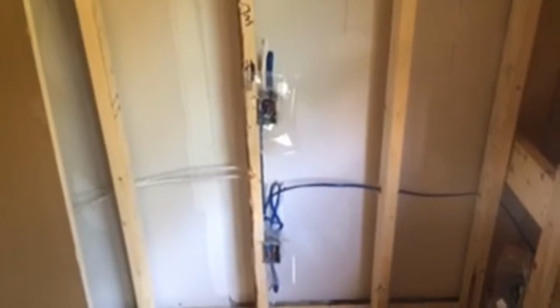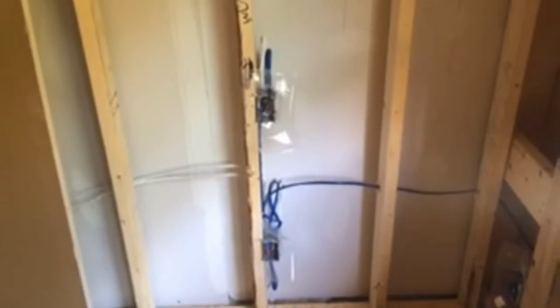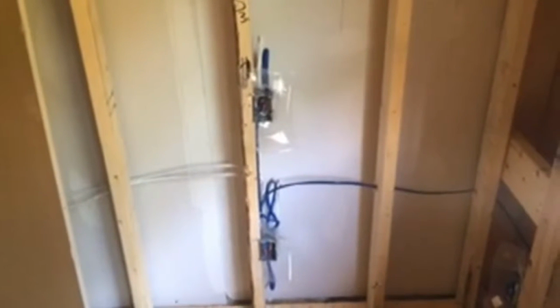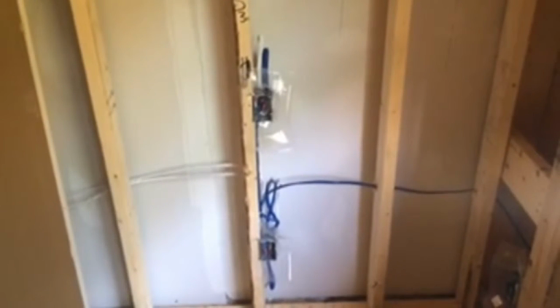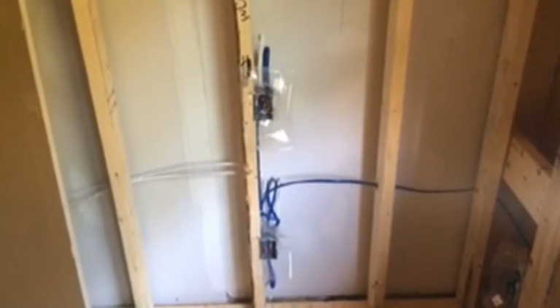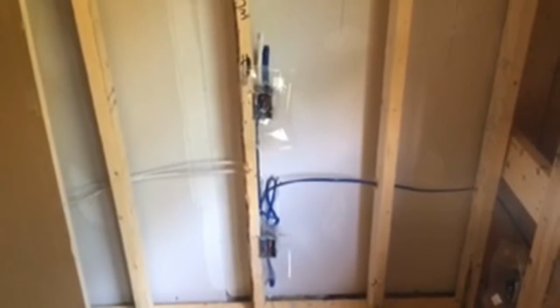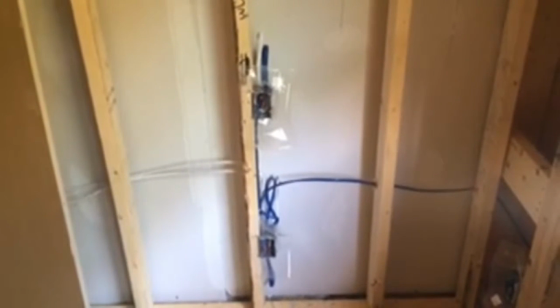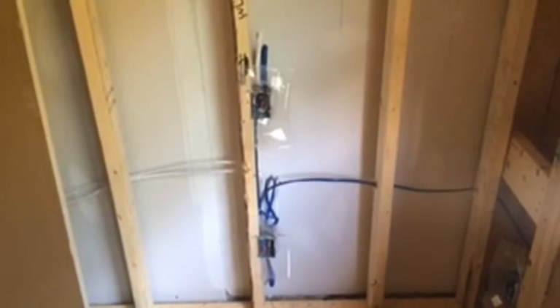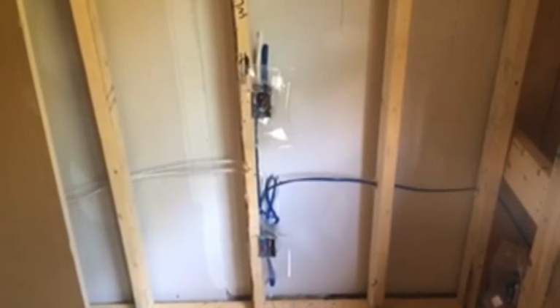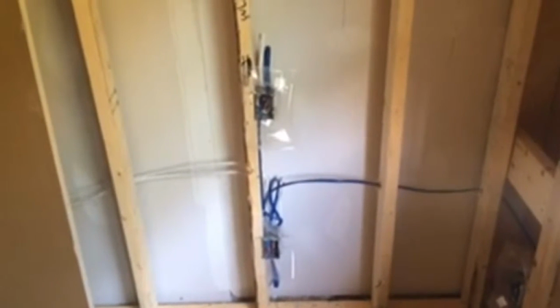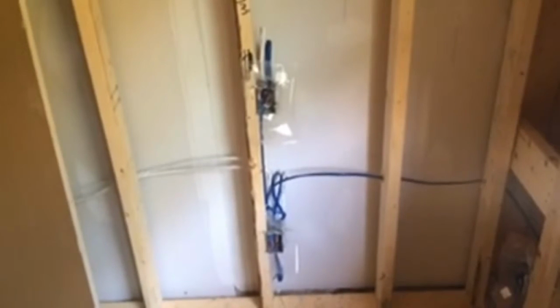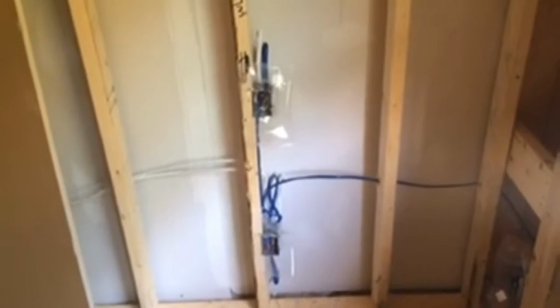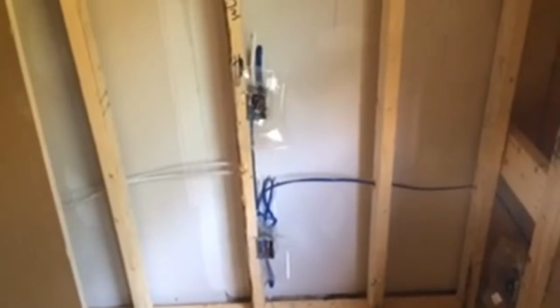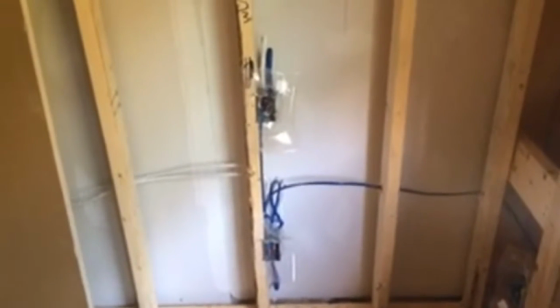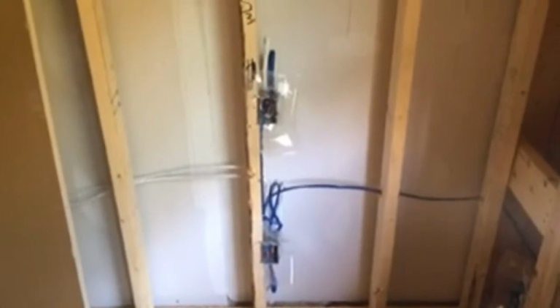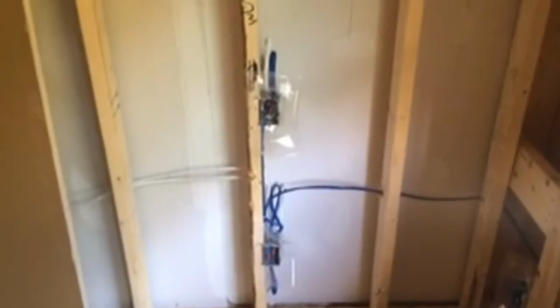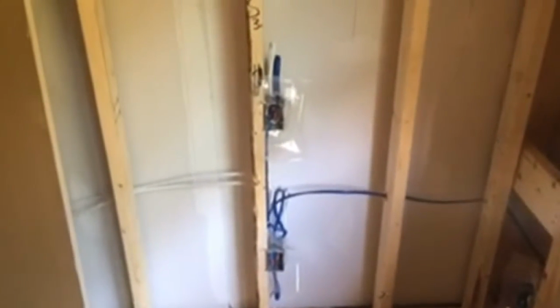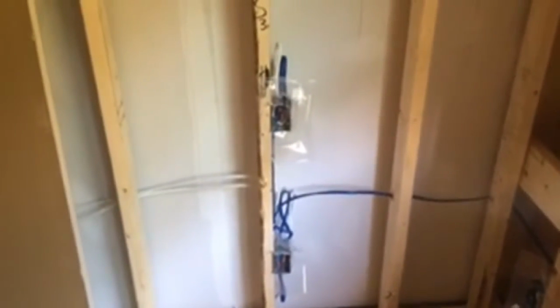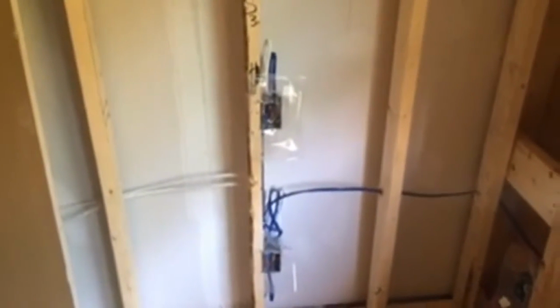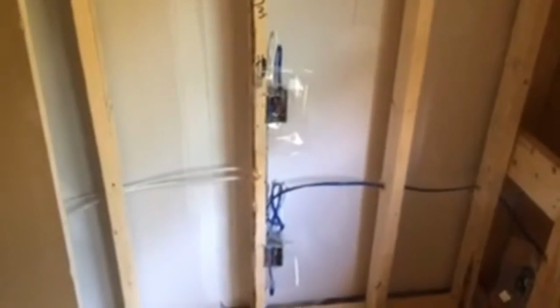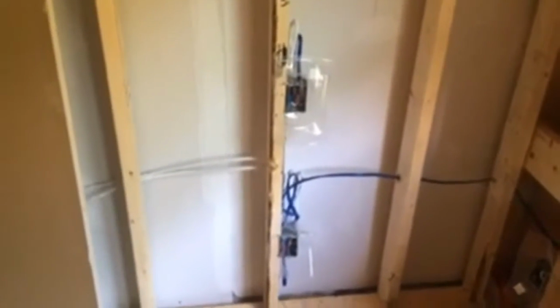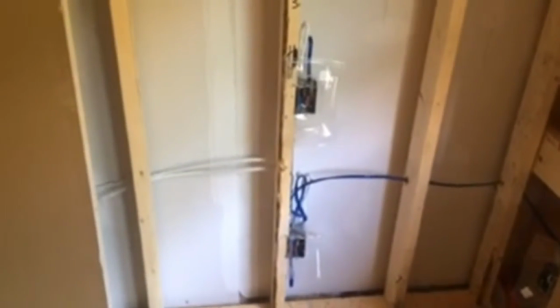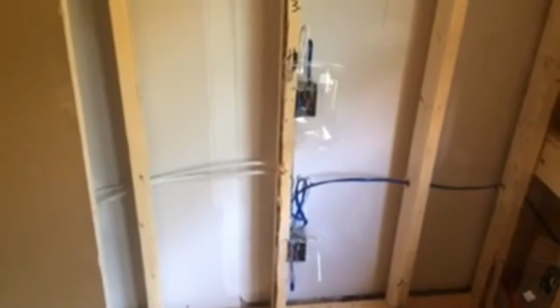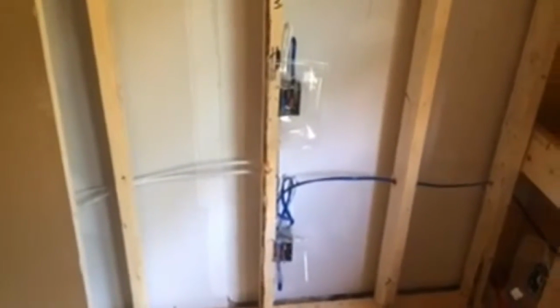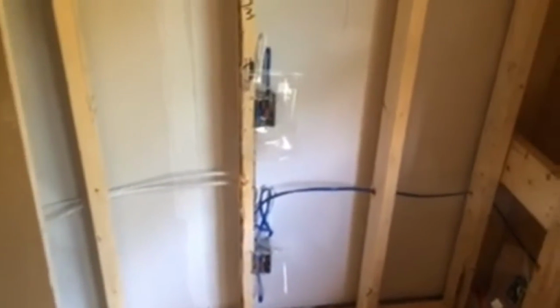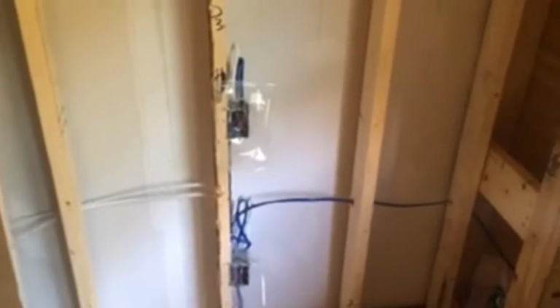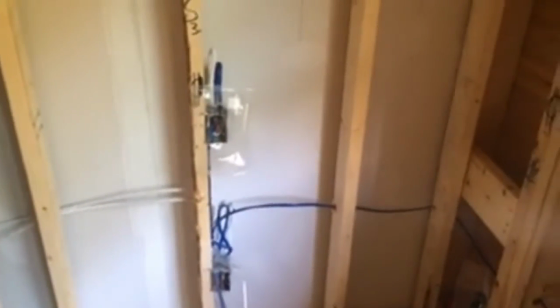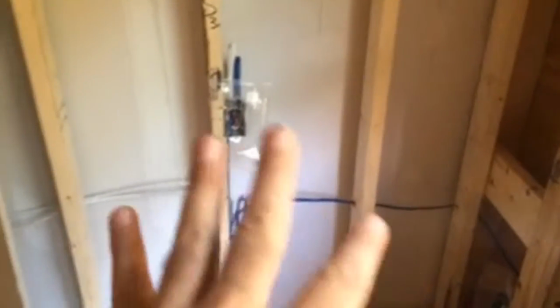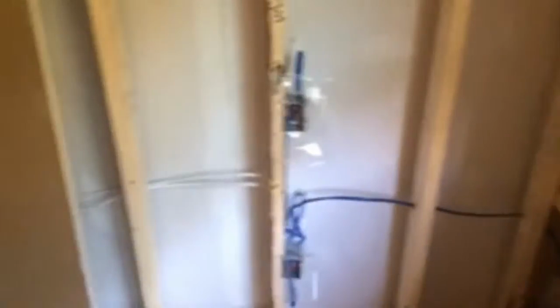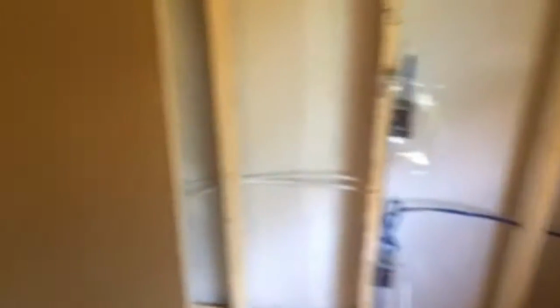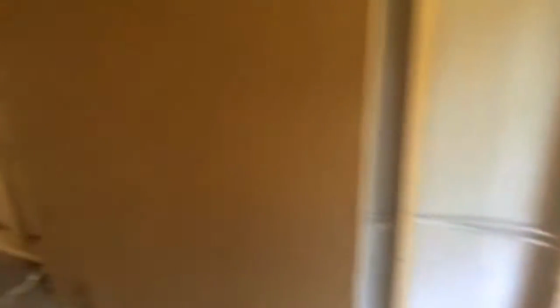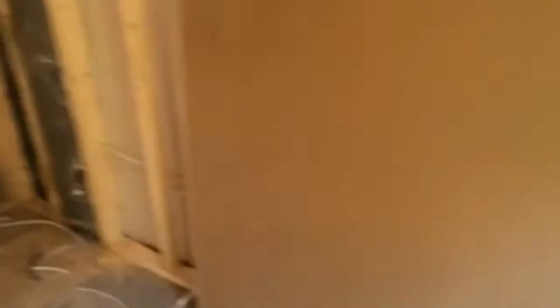Hi, it's Rob from Walden Homes and today I'm over at our Heath Street project doing a quick little talk about the electrical rough-in process on a project. As you can see, we're well underway with the electrical rough-in here.